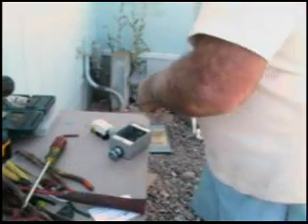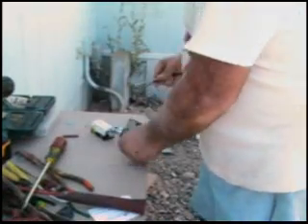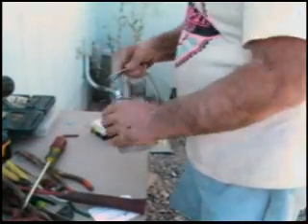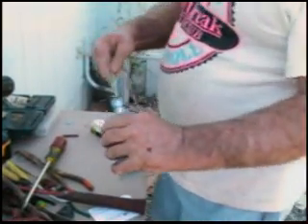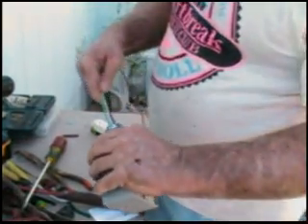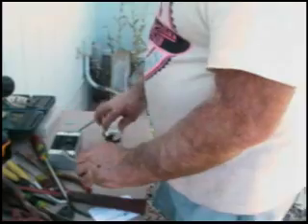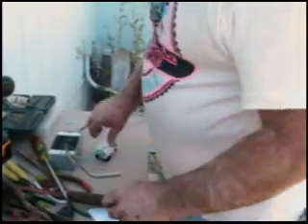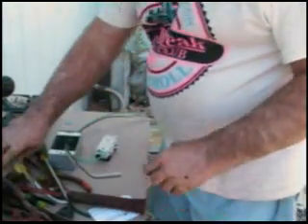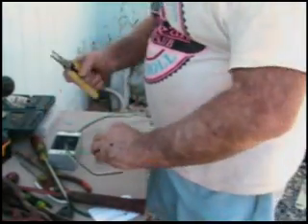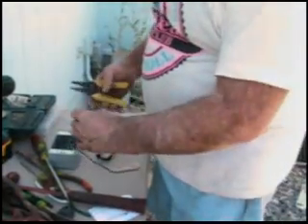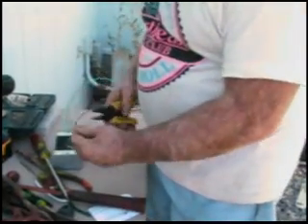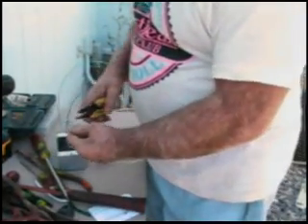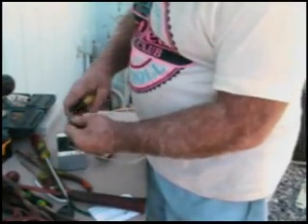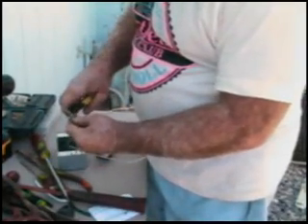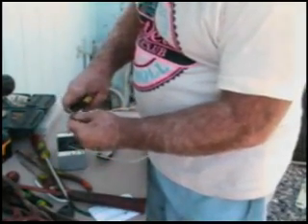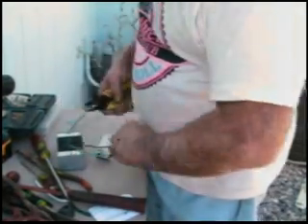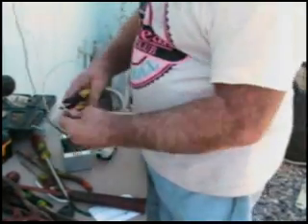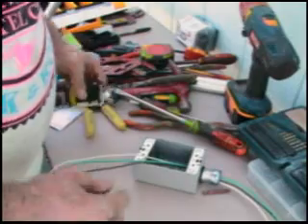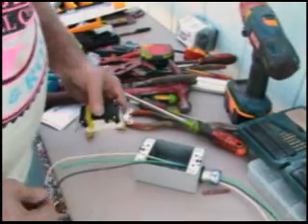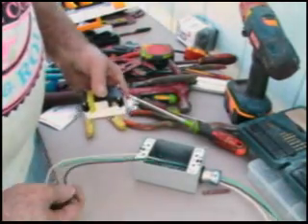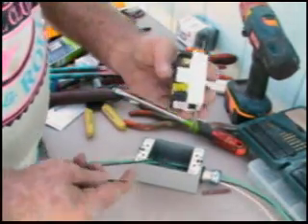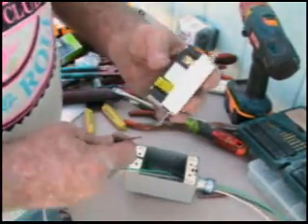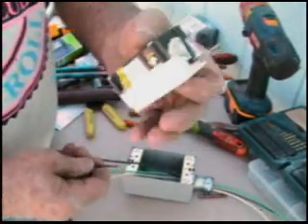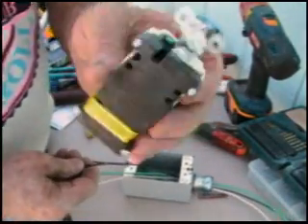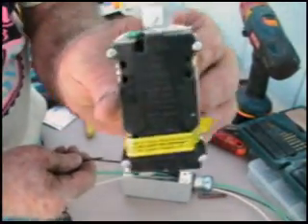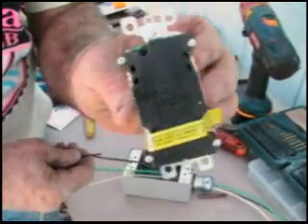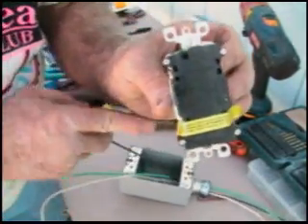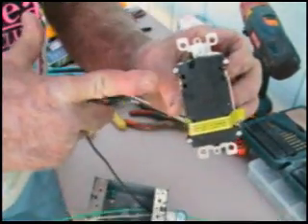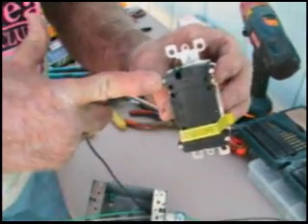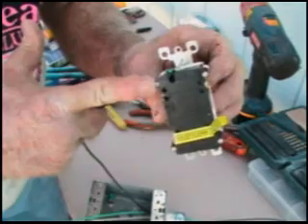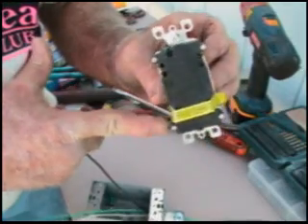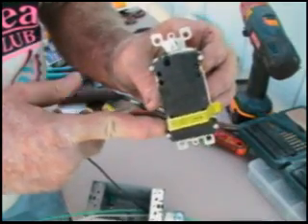Now you run your three wires through and go ahead and hook these up to your GFI. Take your black — see the back of this — this is line, this is load.